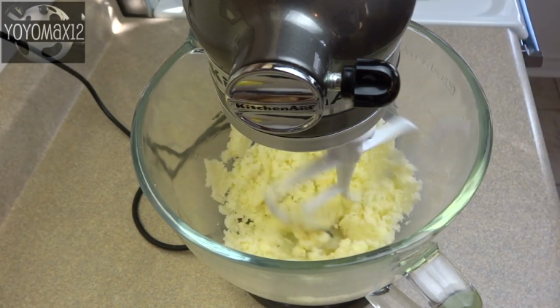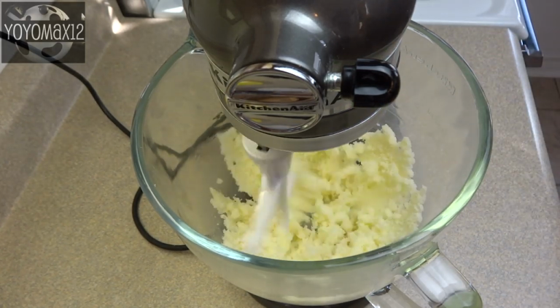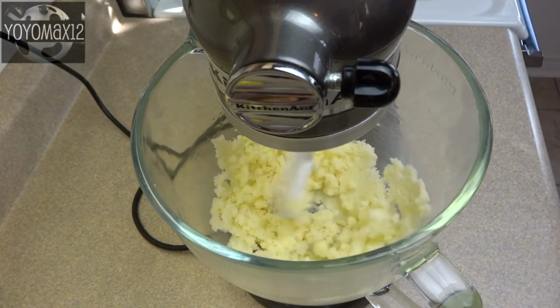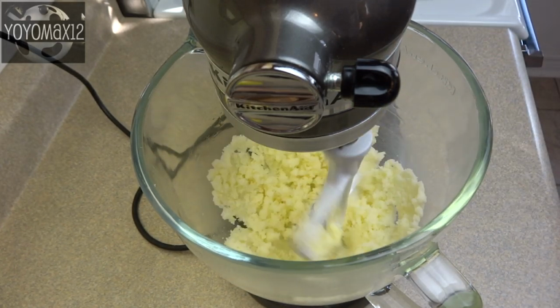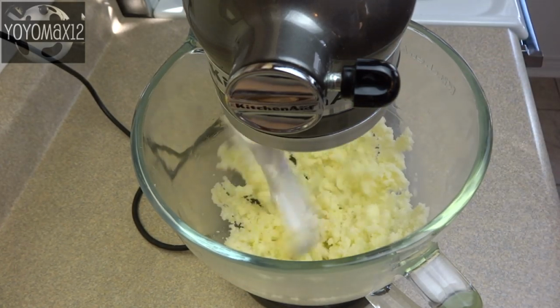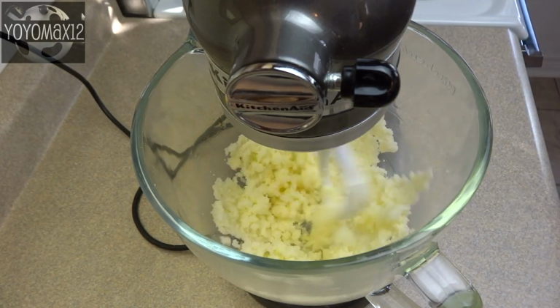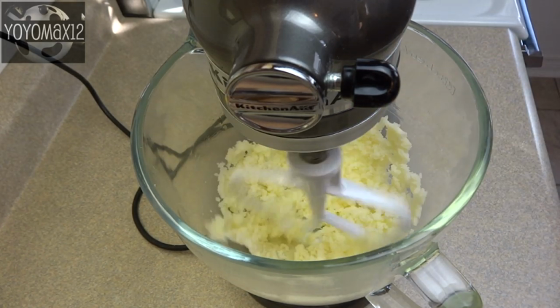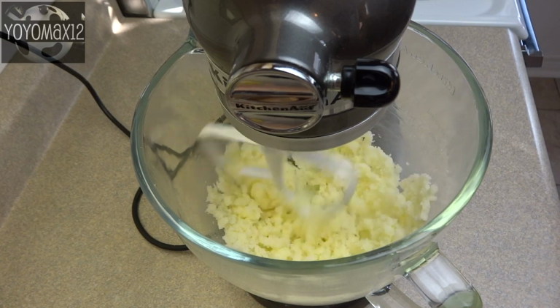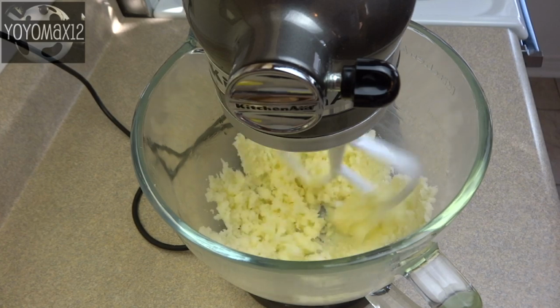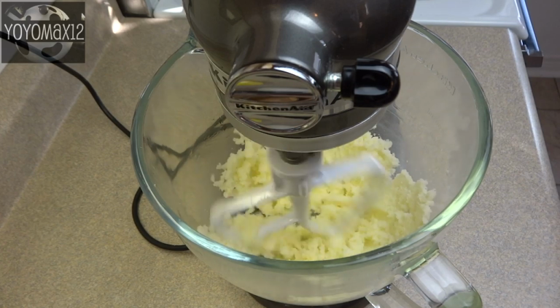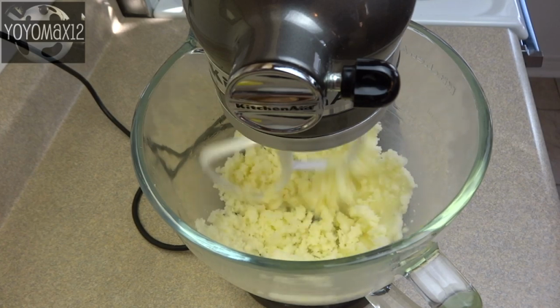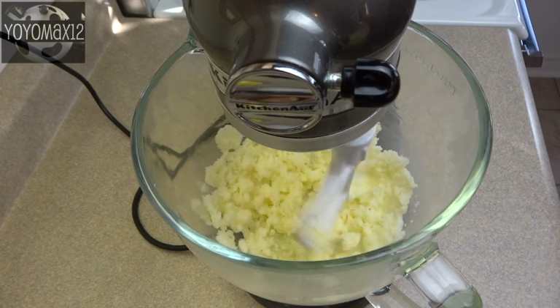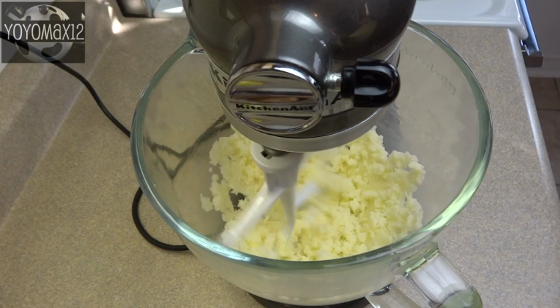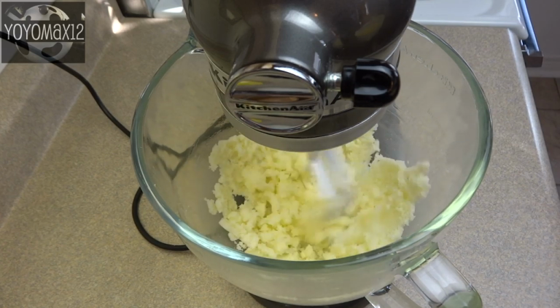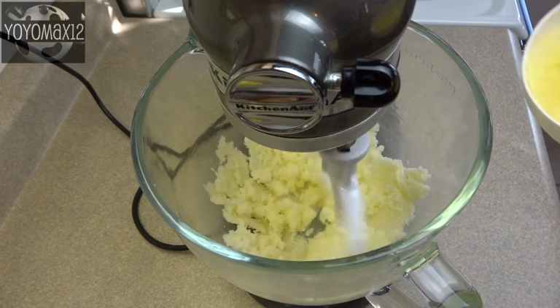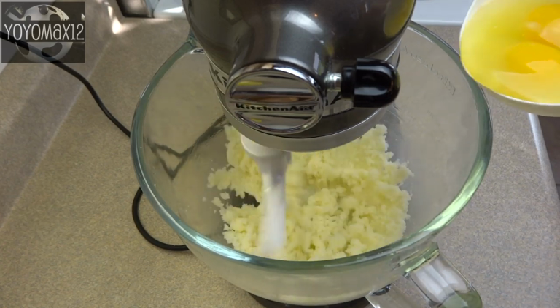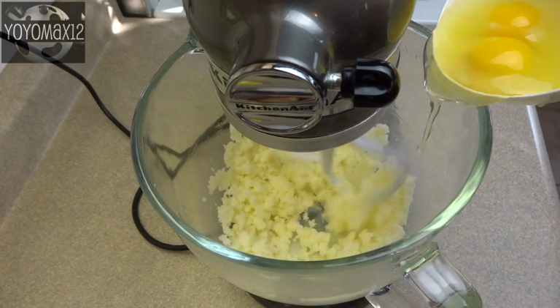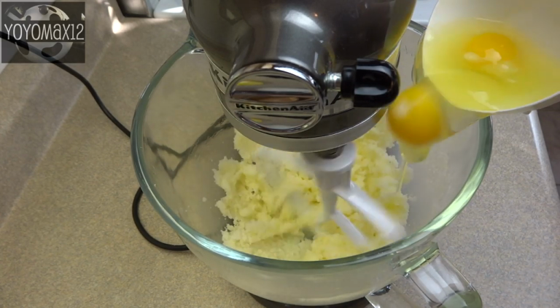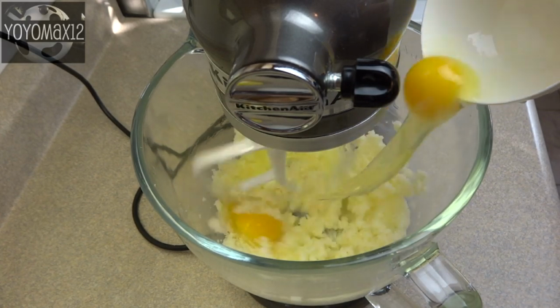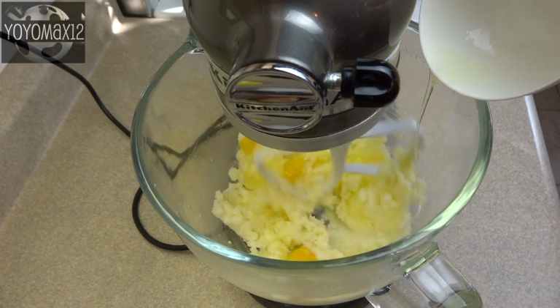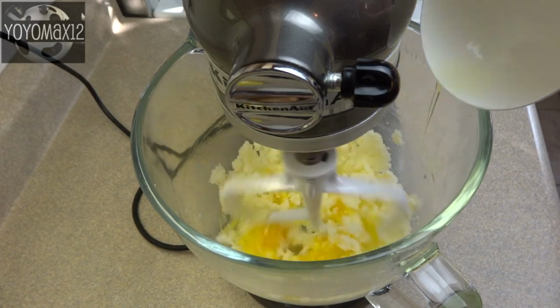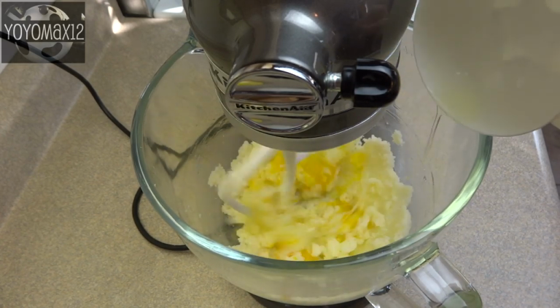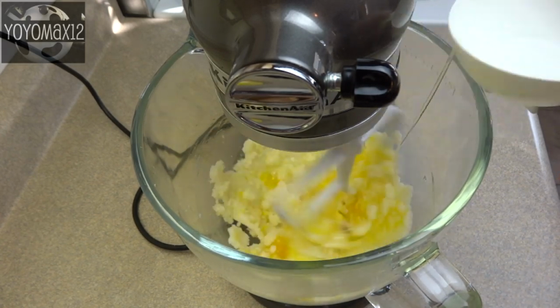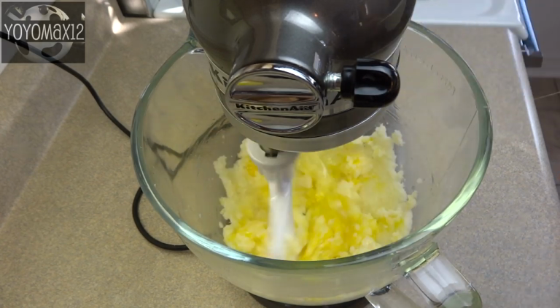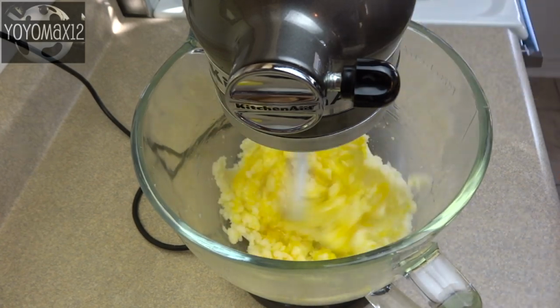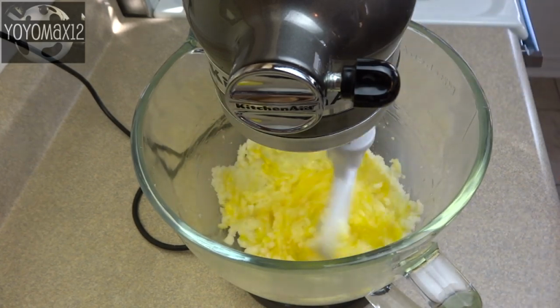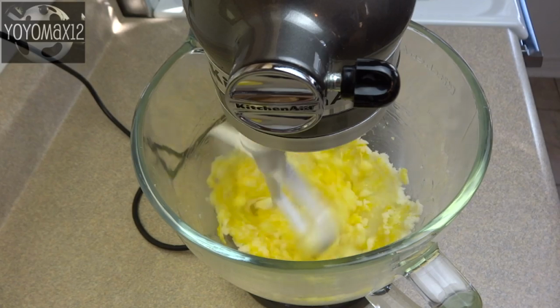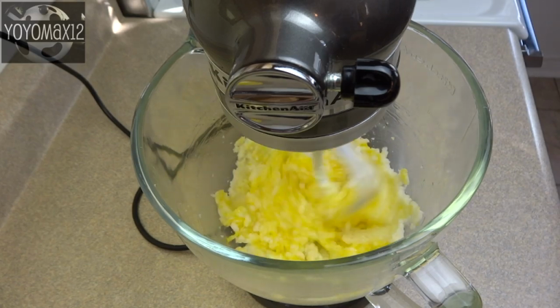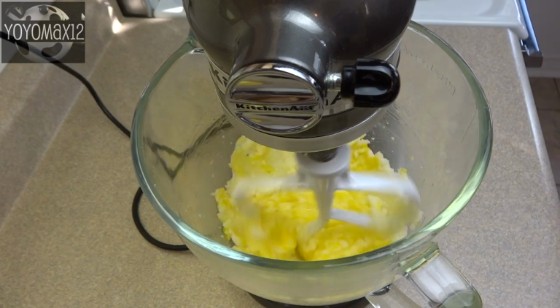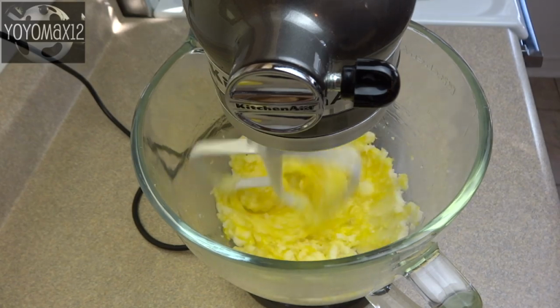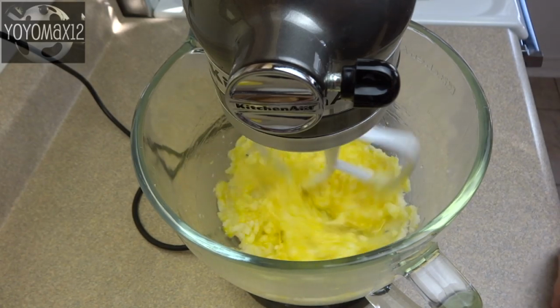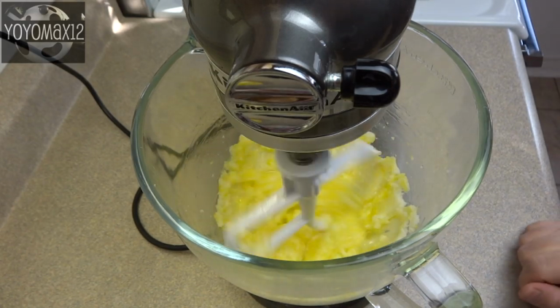Basically you're going to cream together some sugar, some butter, some vanilla, and a couple of eggs and beat that together until it's light and fluffy.